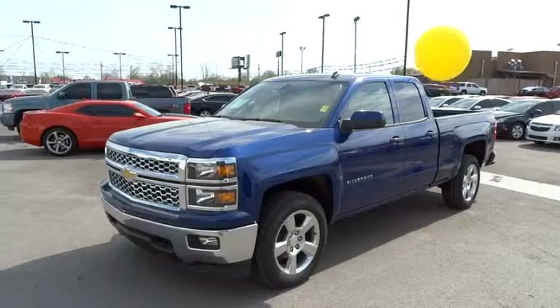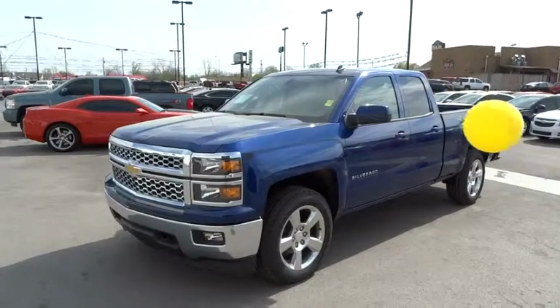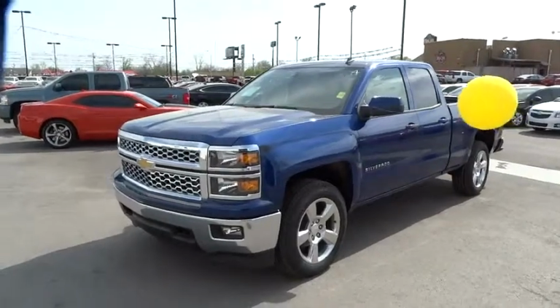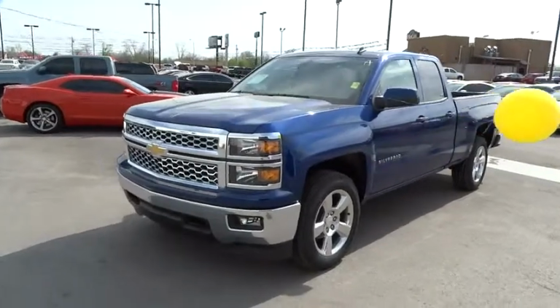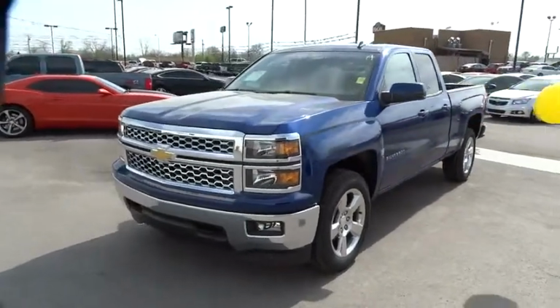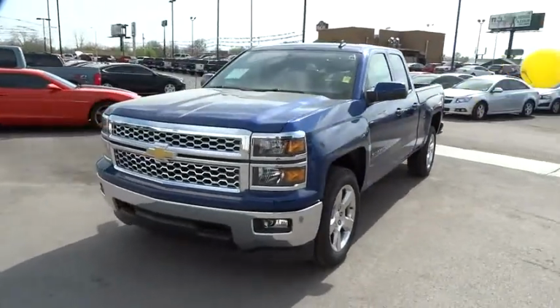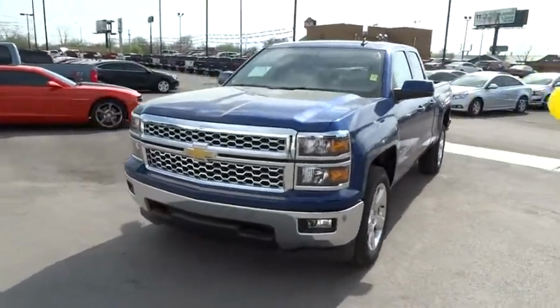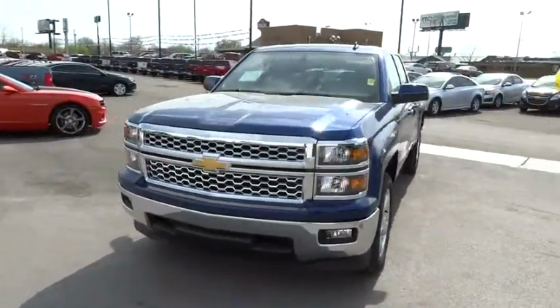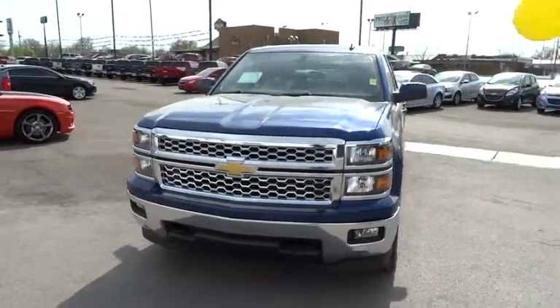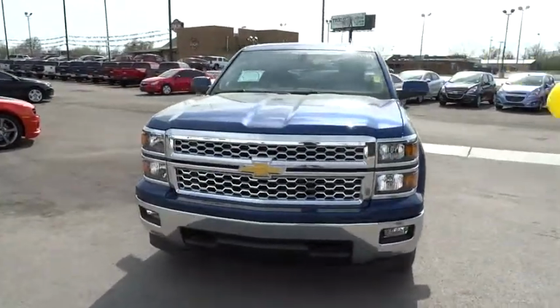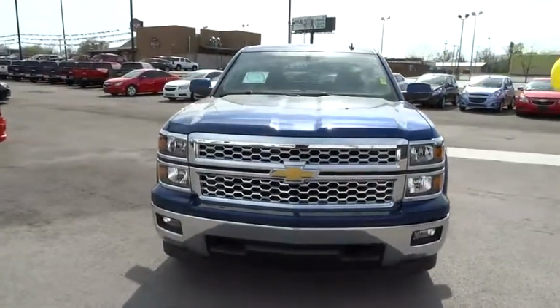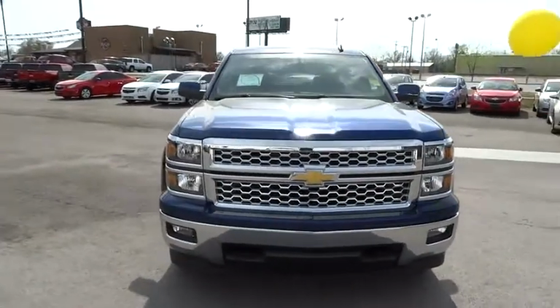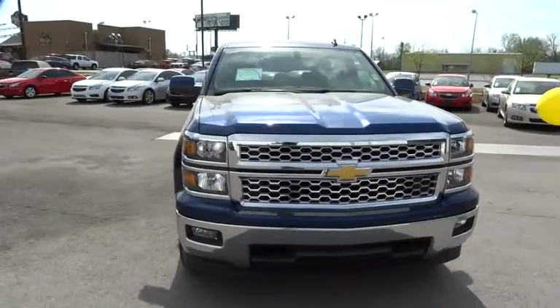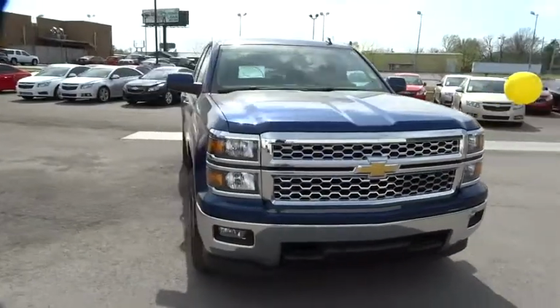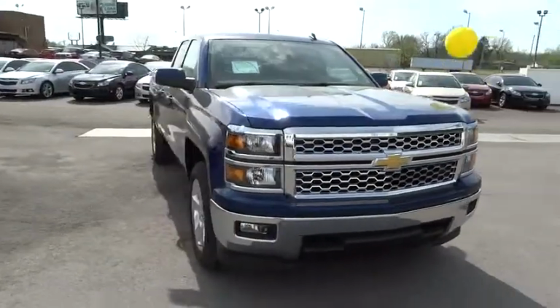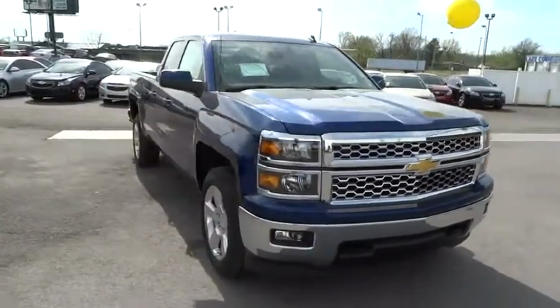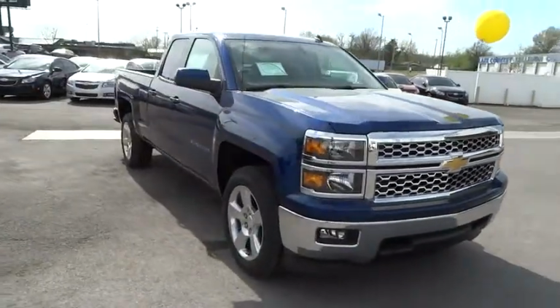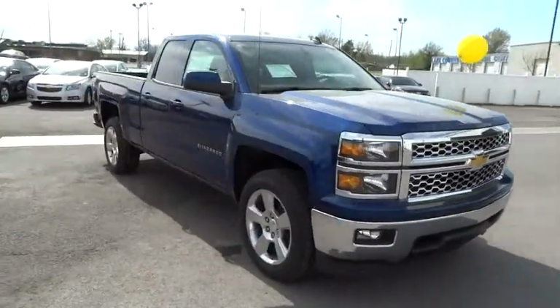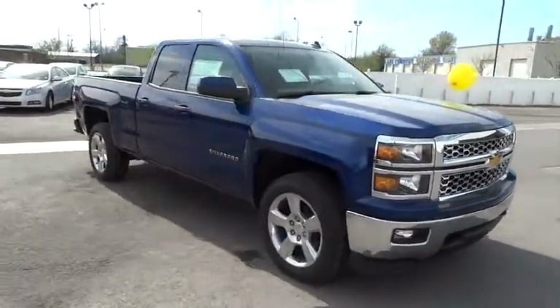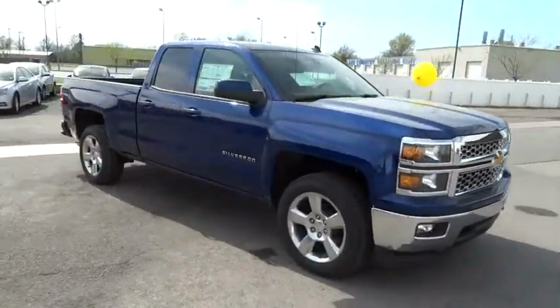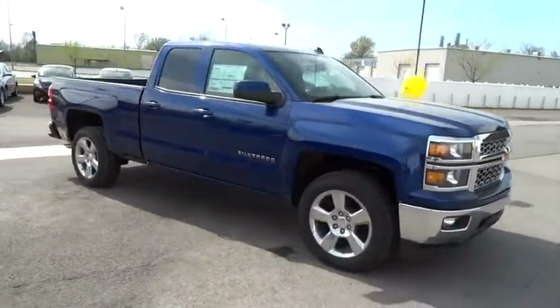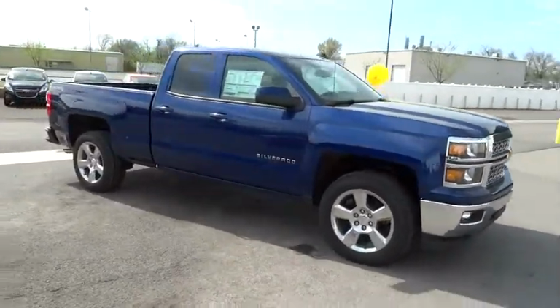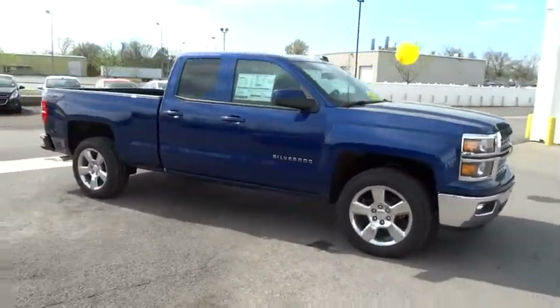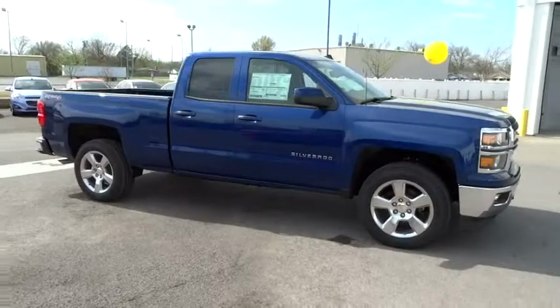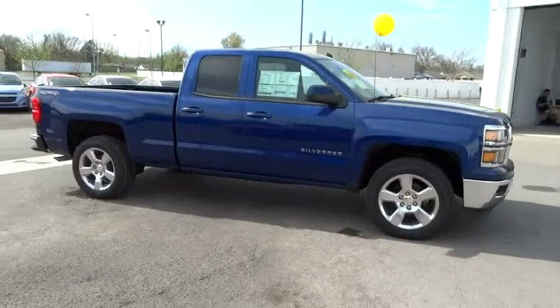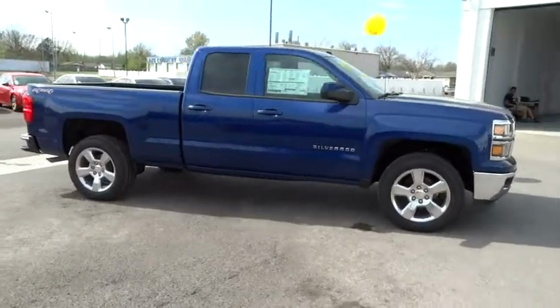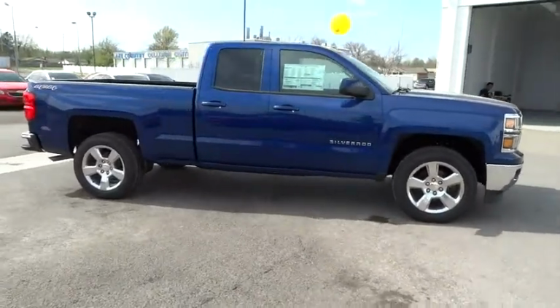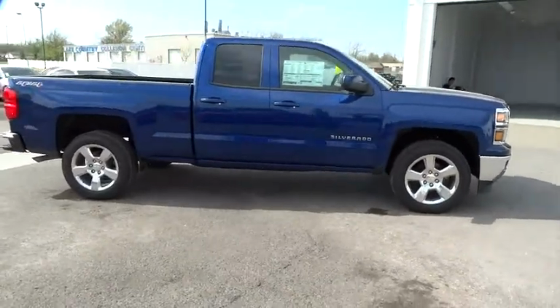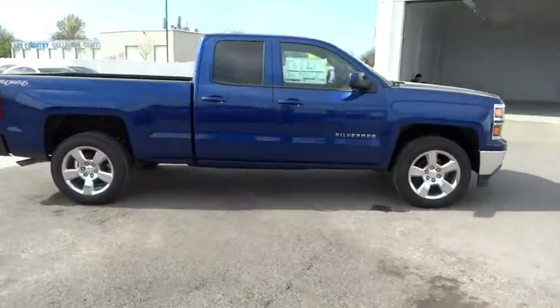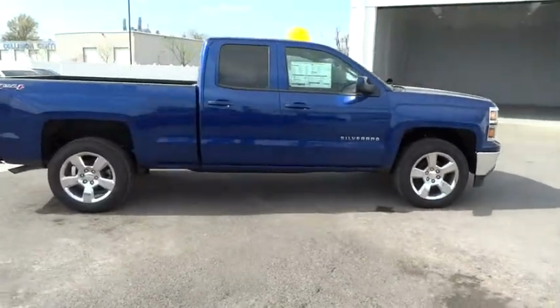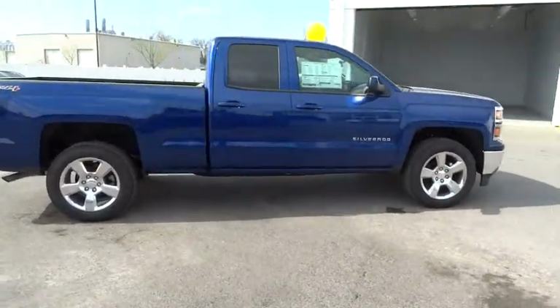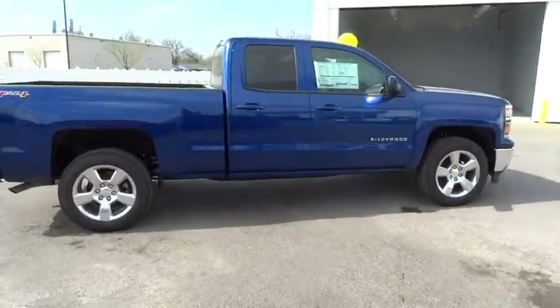The 2014 Silverado 1500. The Chevy Silverado 1500 has the lowest cost of ownership of any full-size pickup and is priced below $45,000. This vehicle has less than 100 miles.